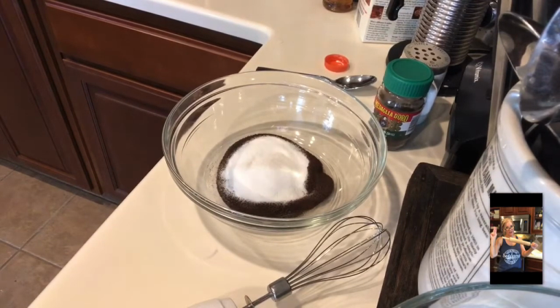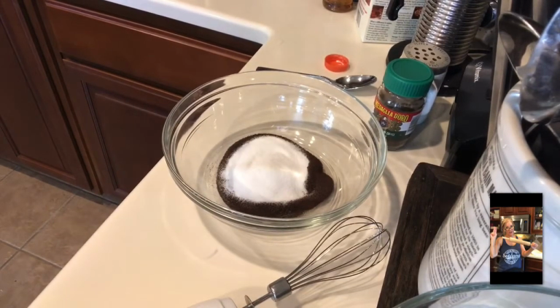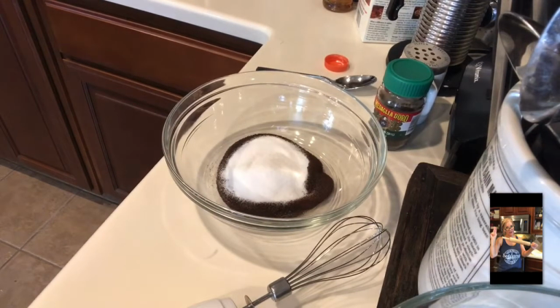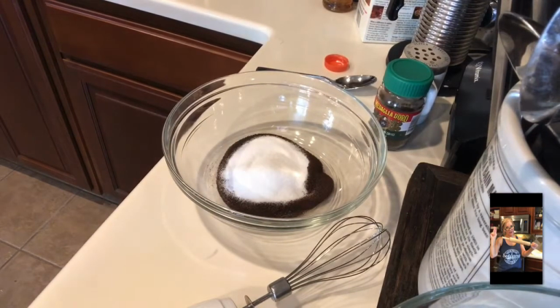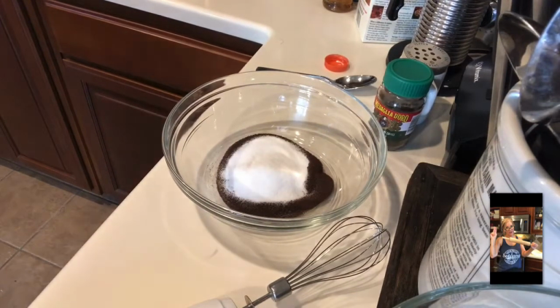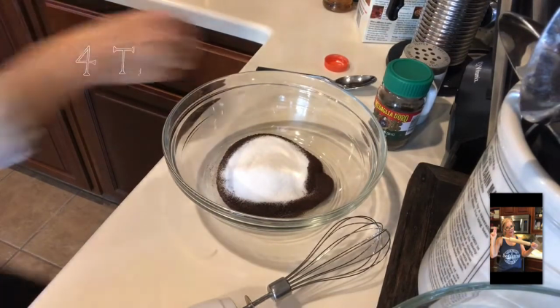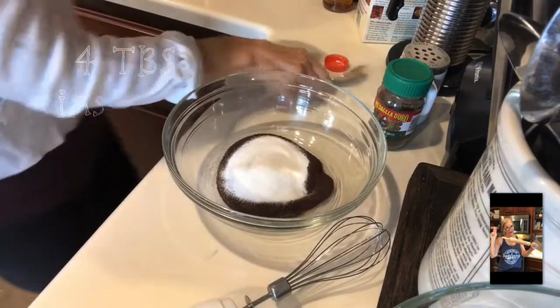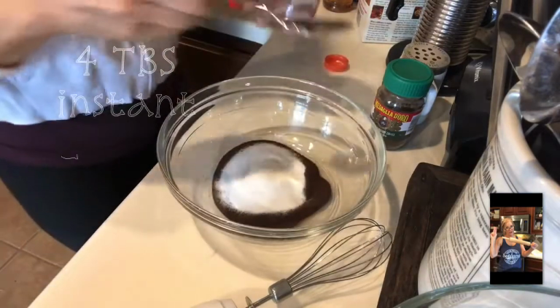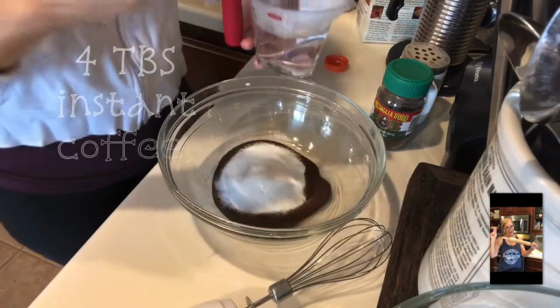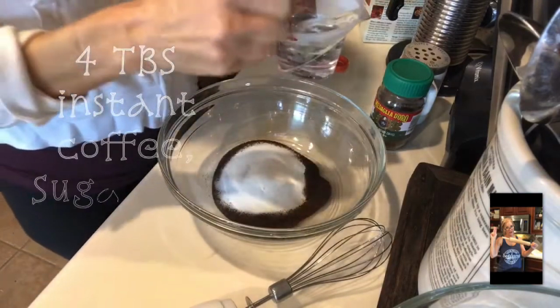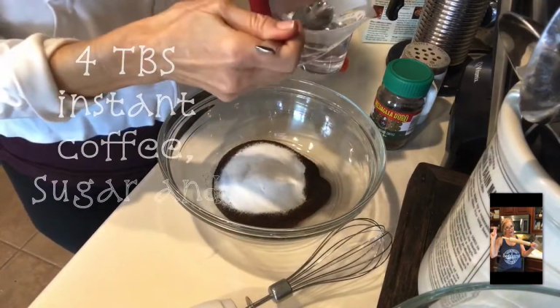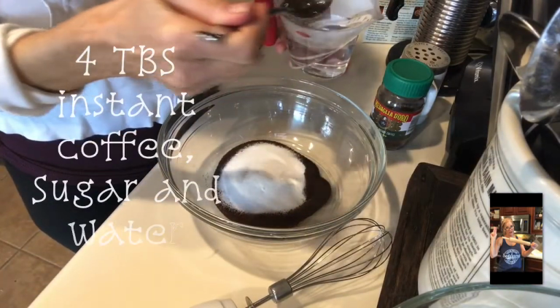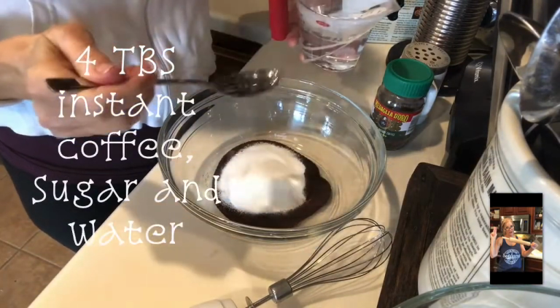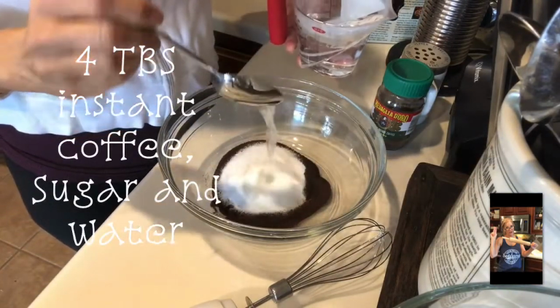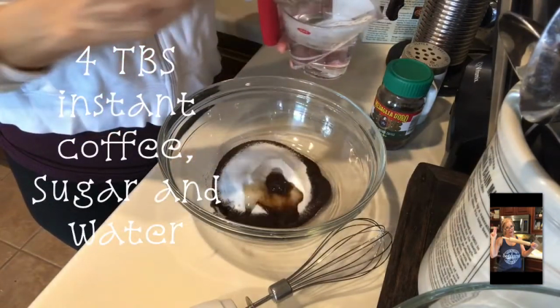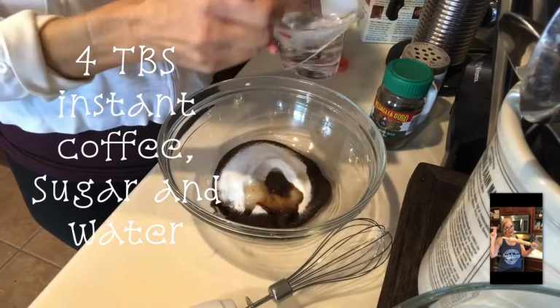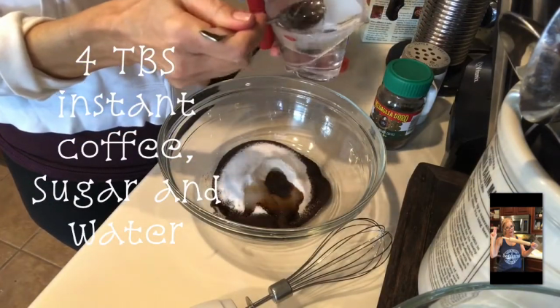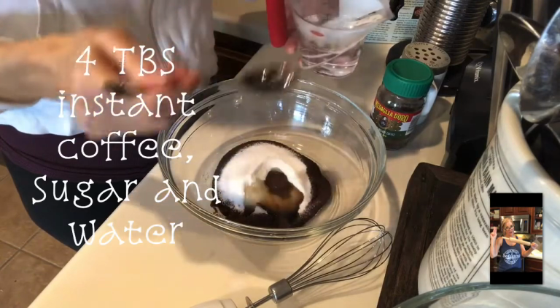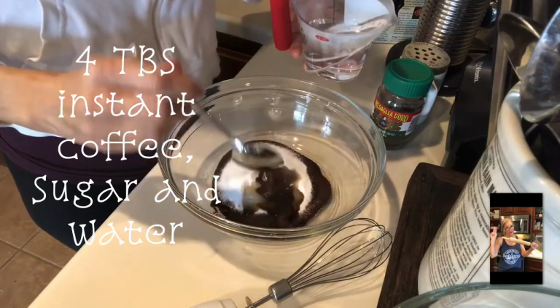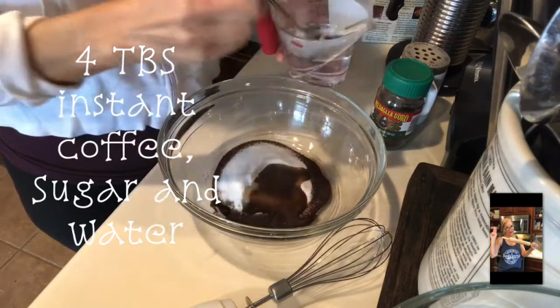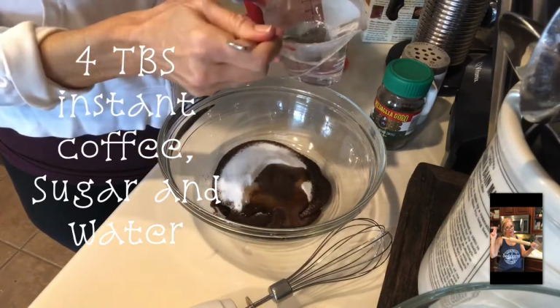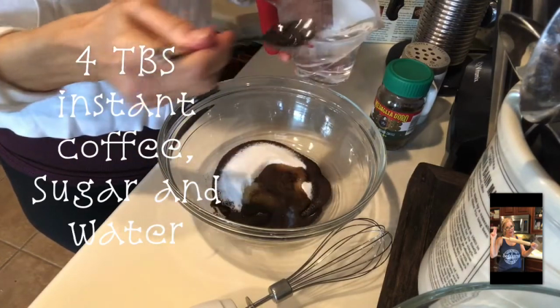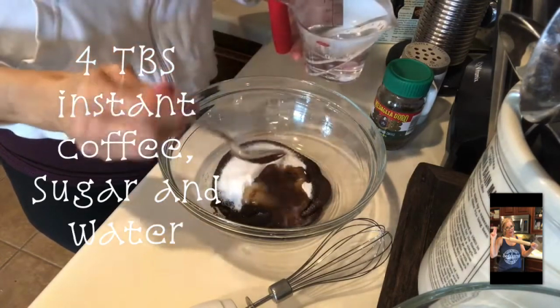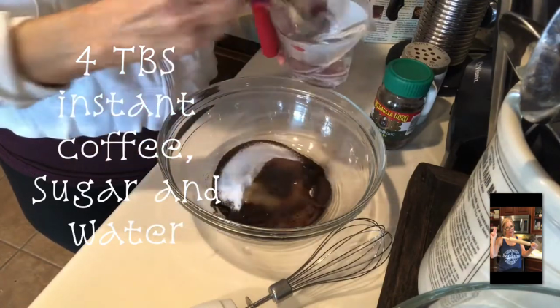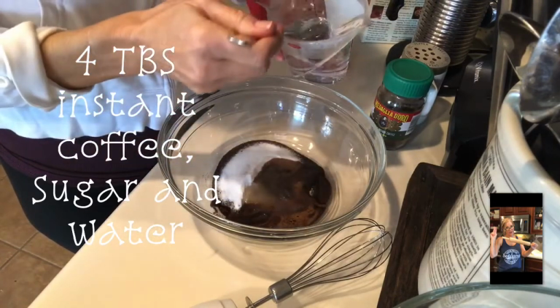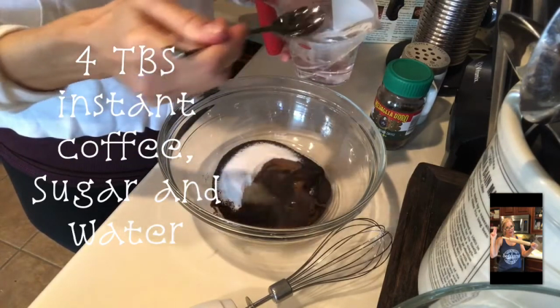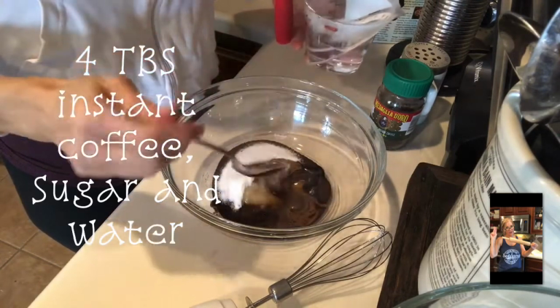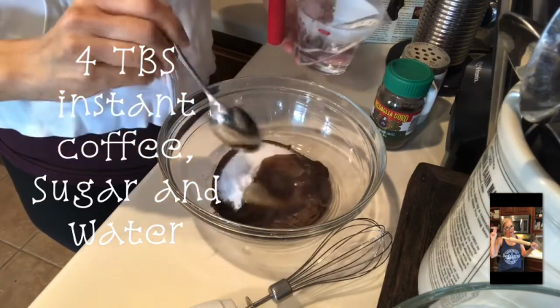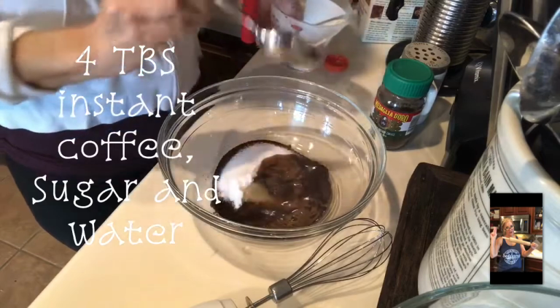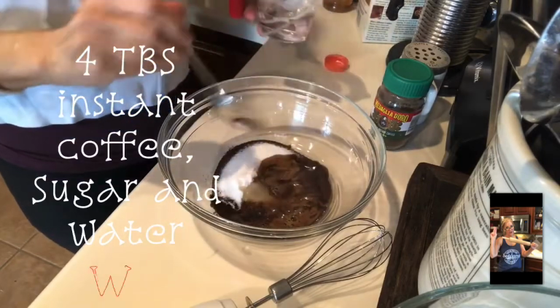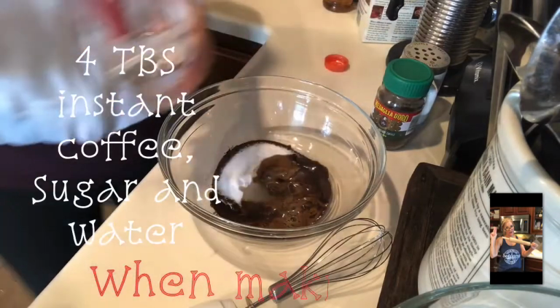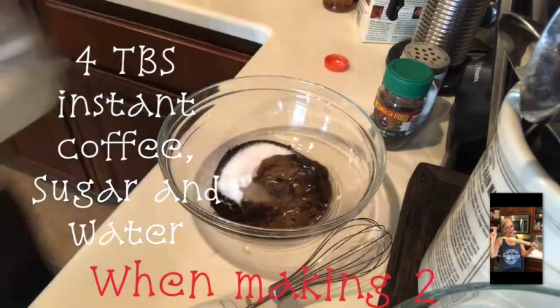Okay, four tablespoons of hot water. One, two, three, four. Okay, done with this.